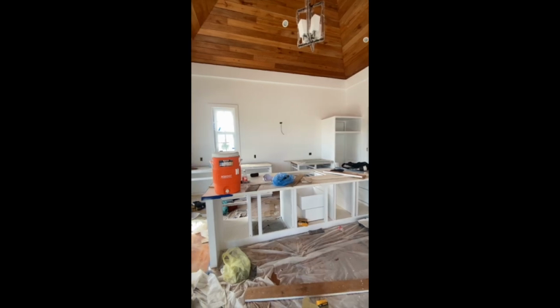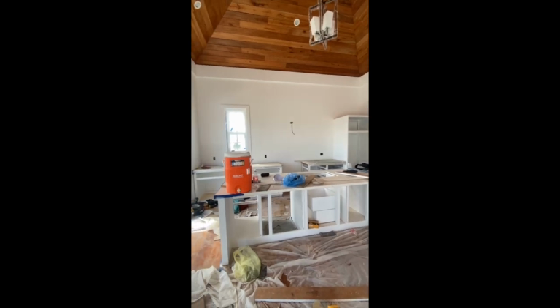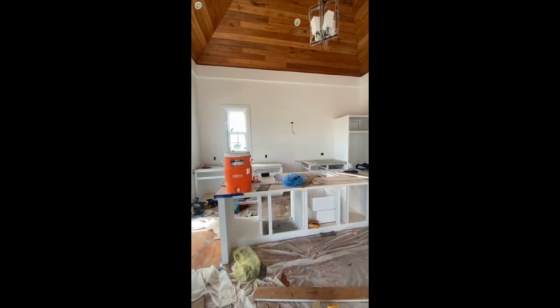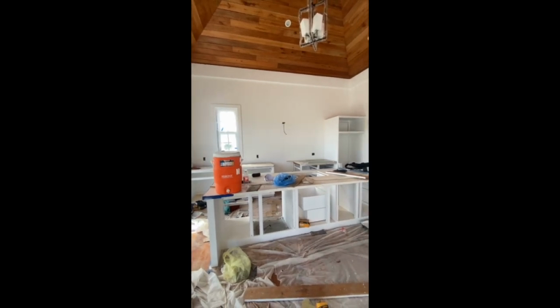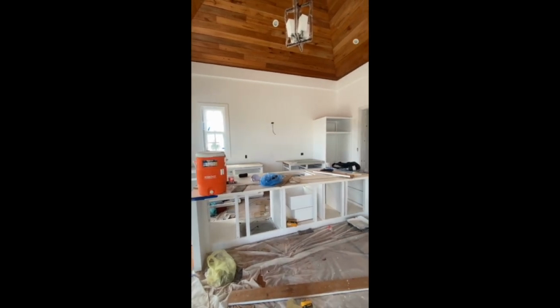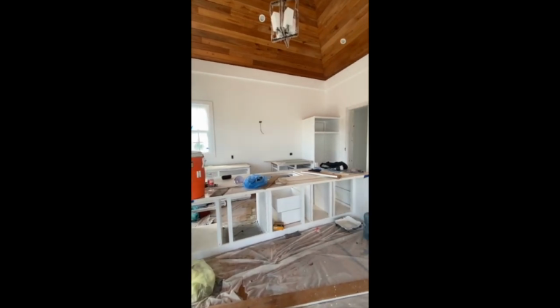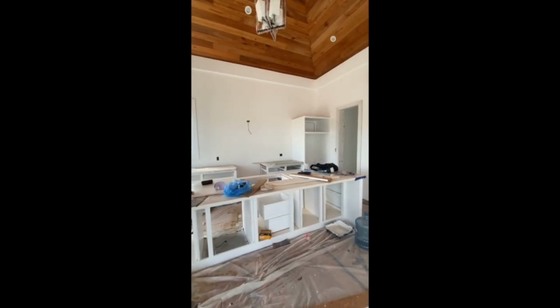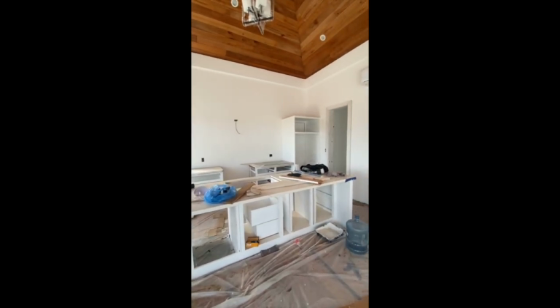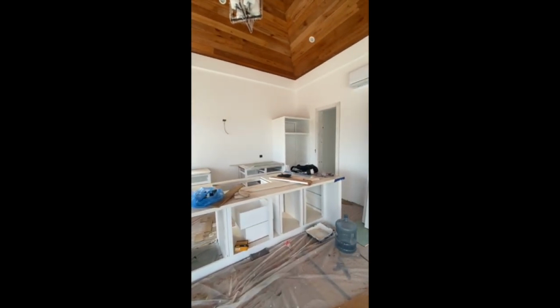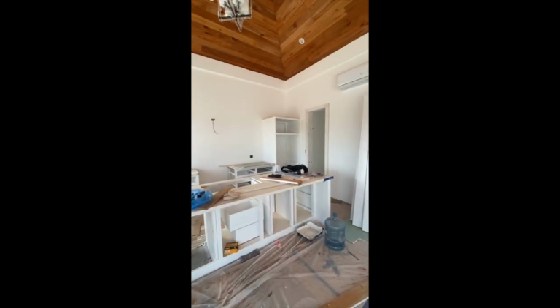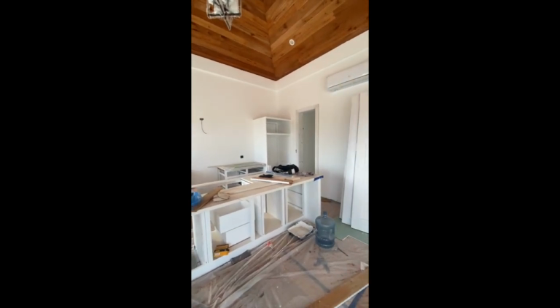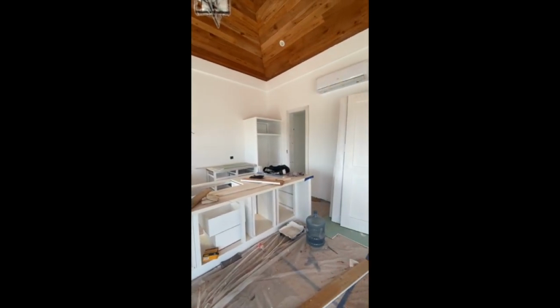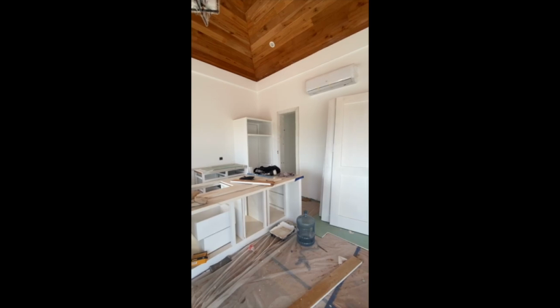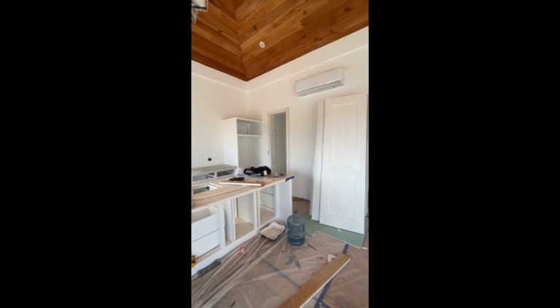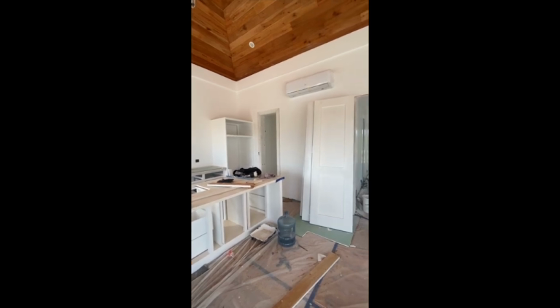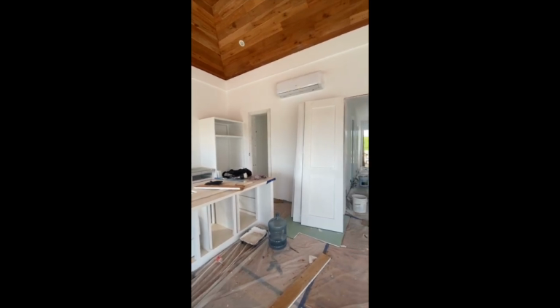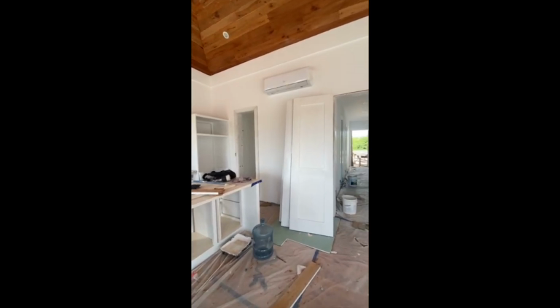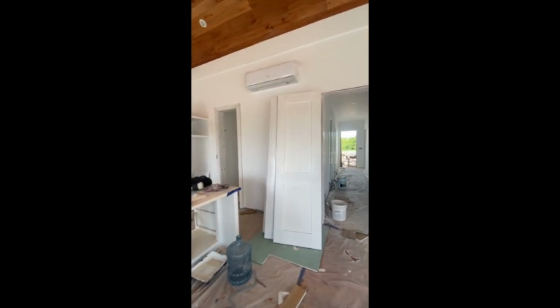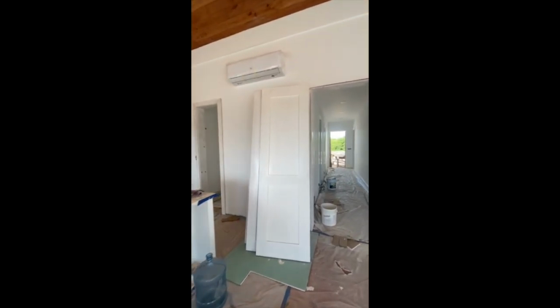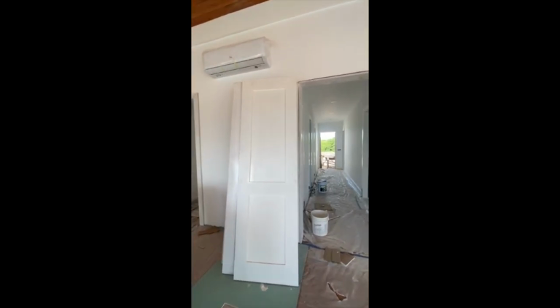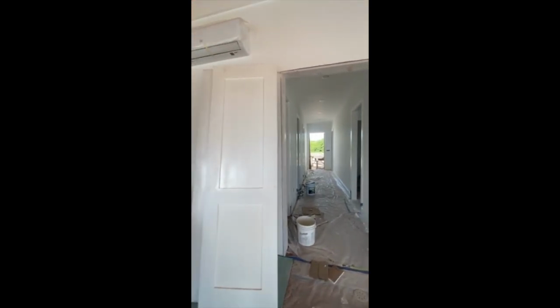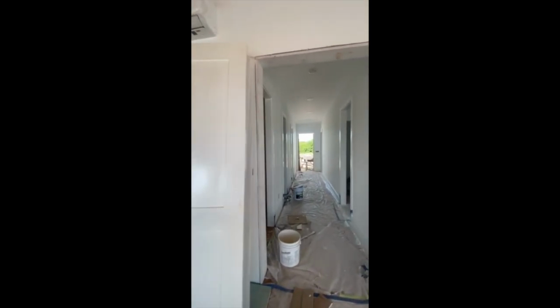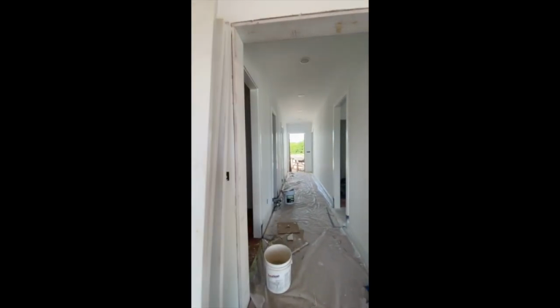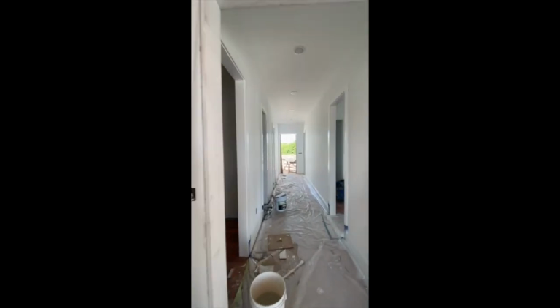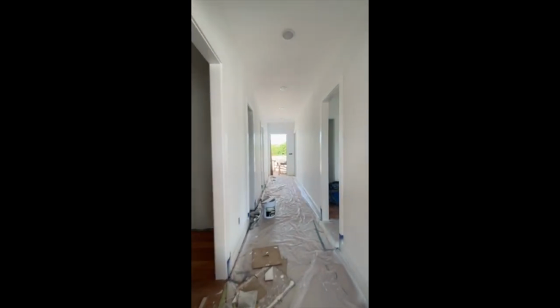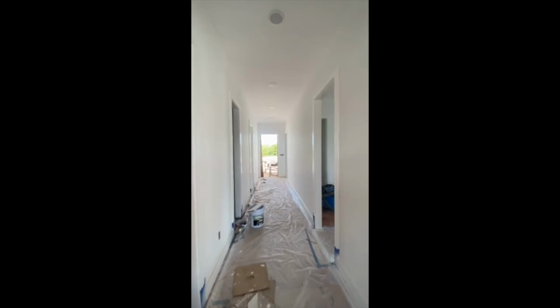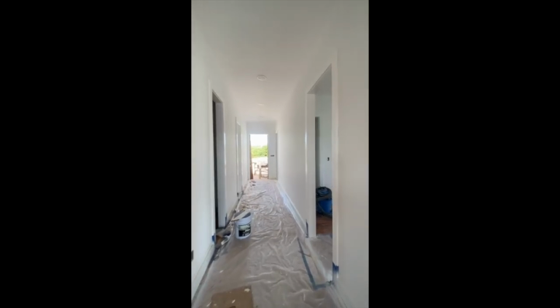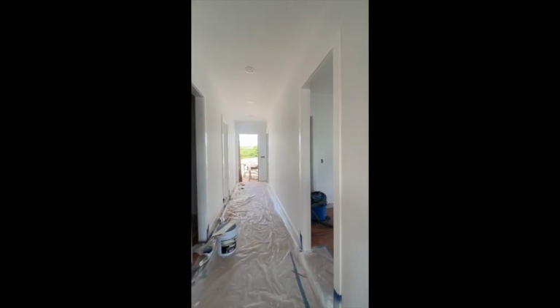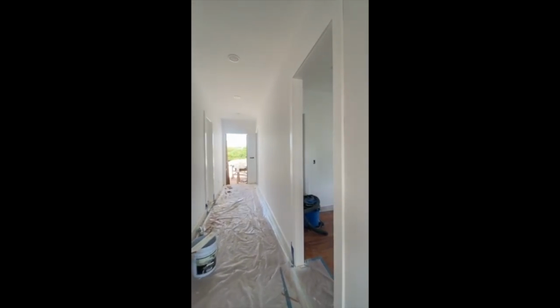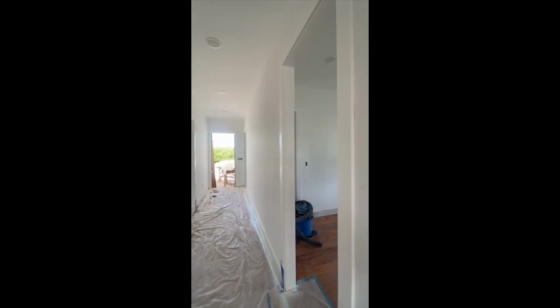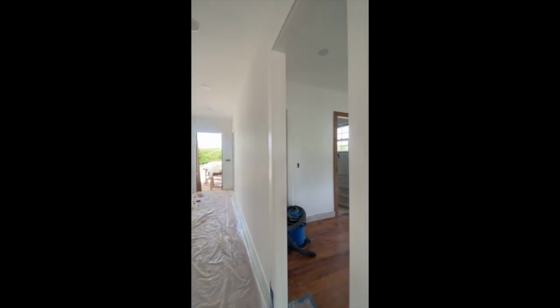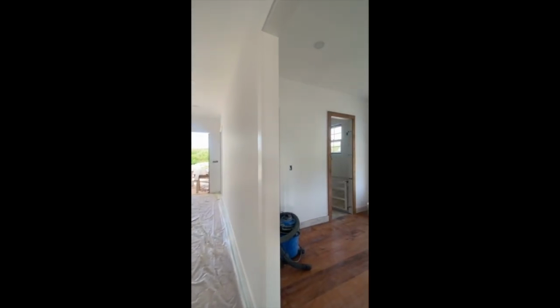We also have the crew working on body filling installation and paint coat application to the base molding for the bedroom and walkway area. This is Wayne Marks' update.